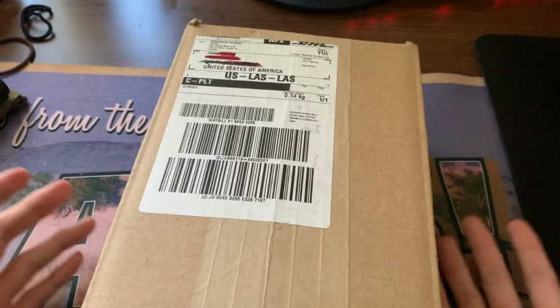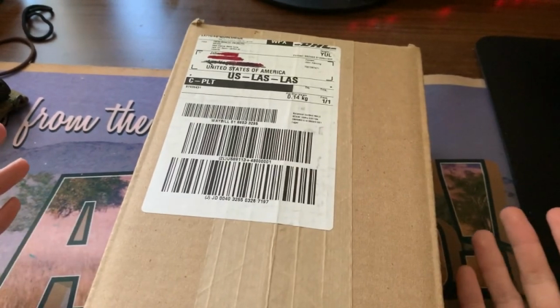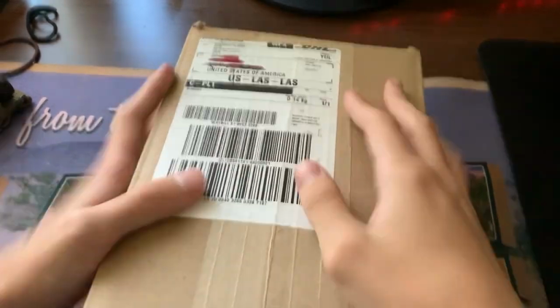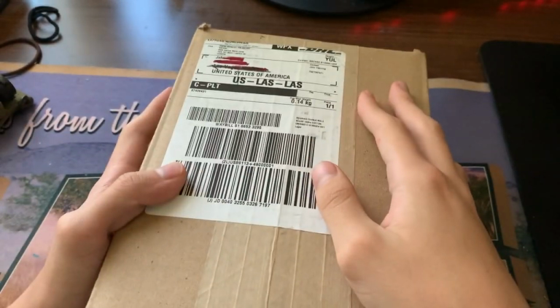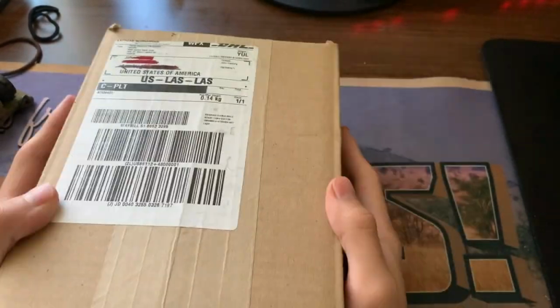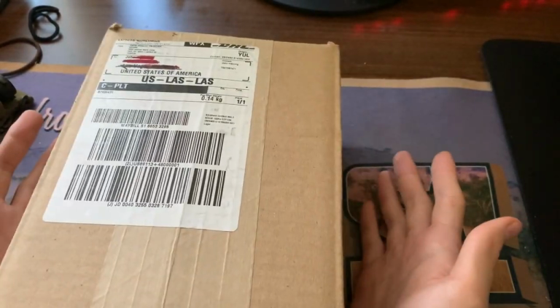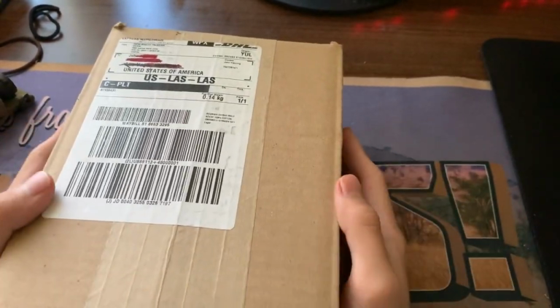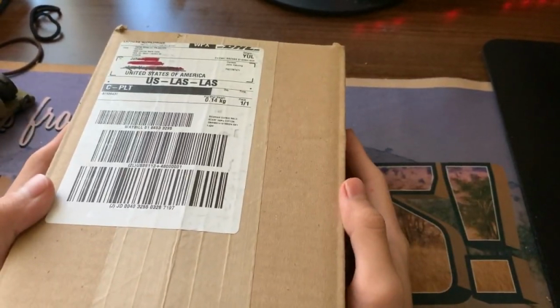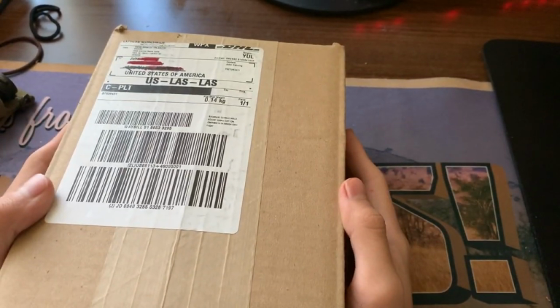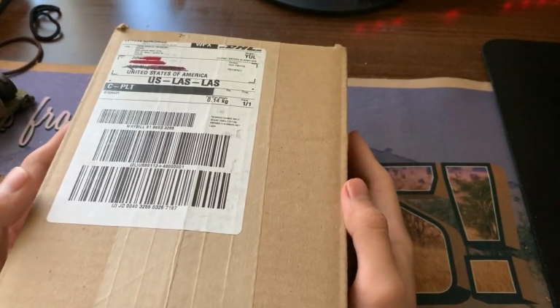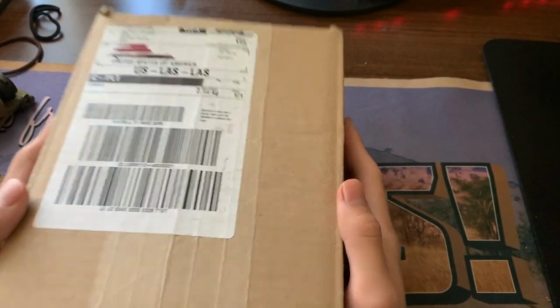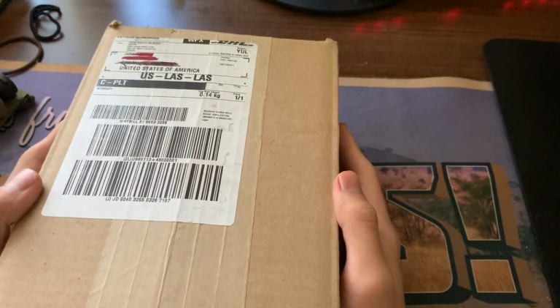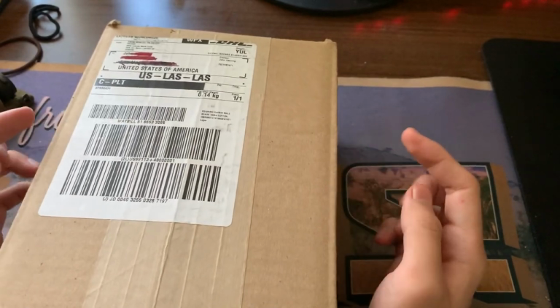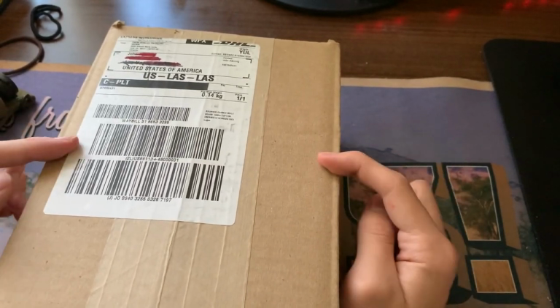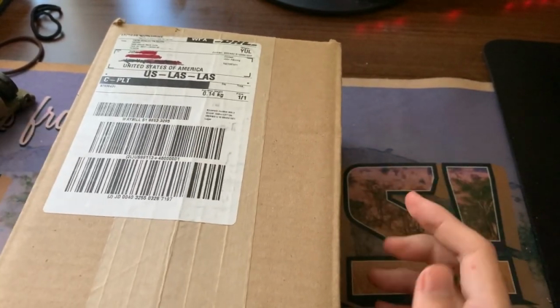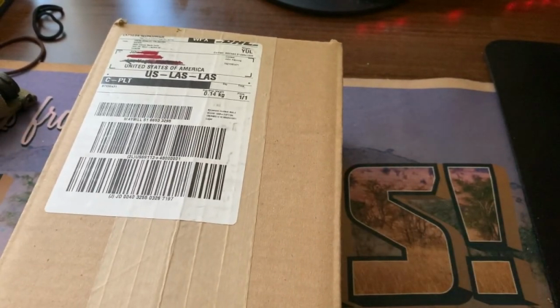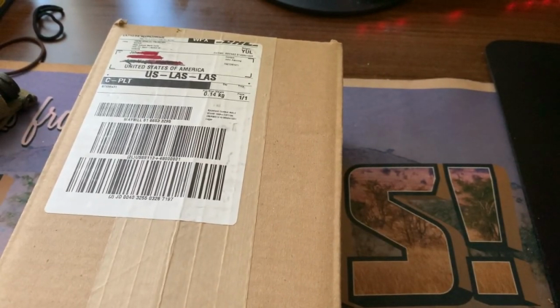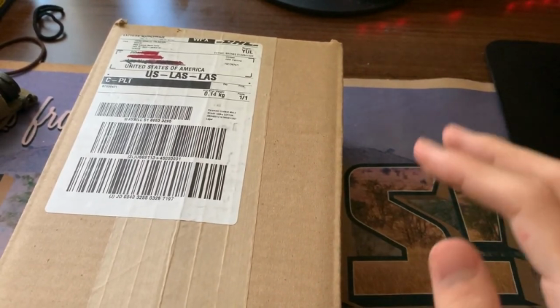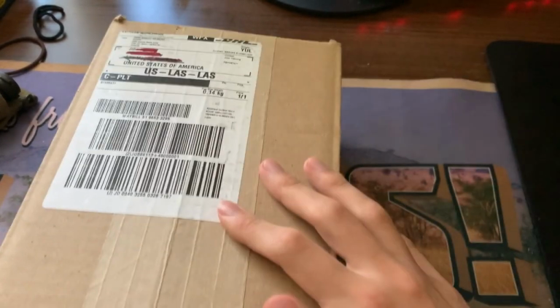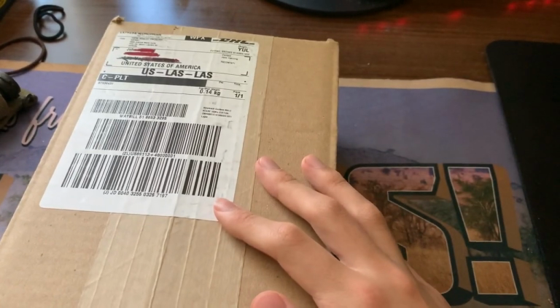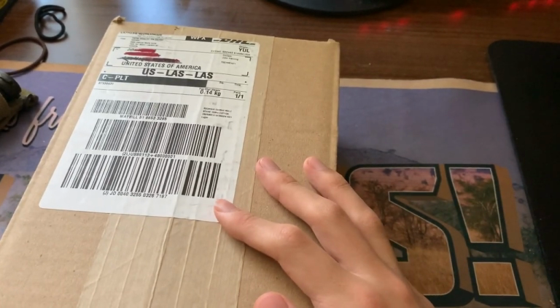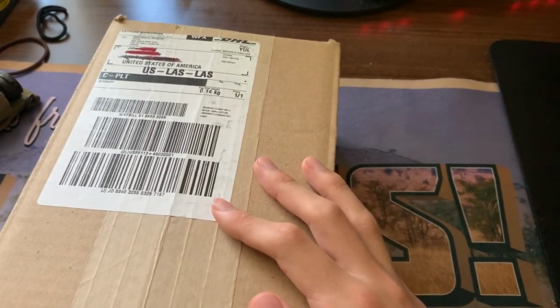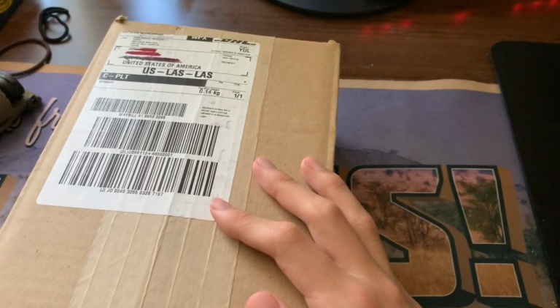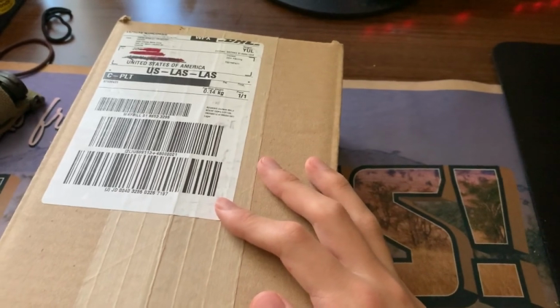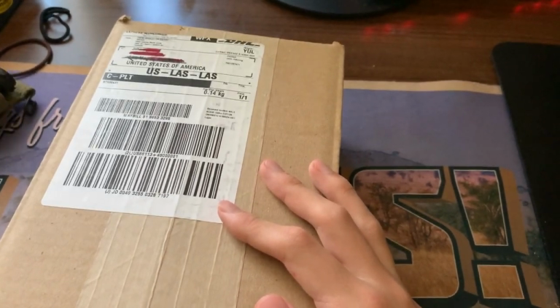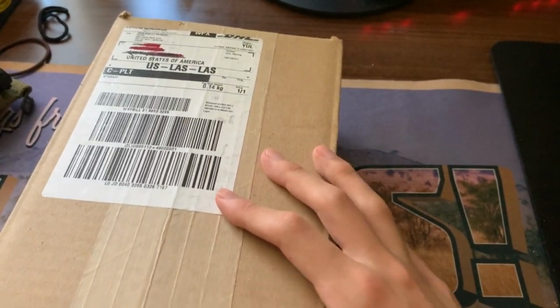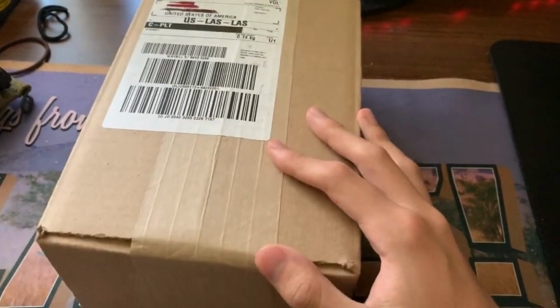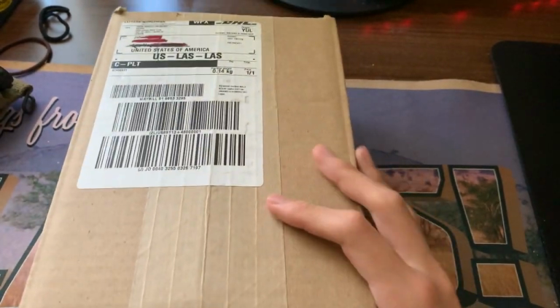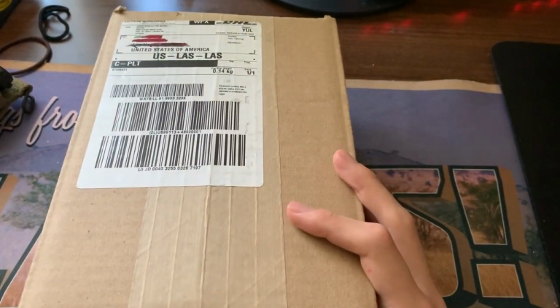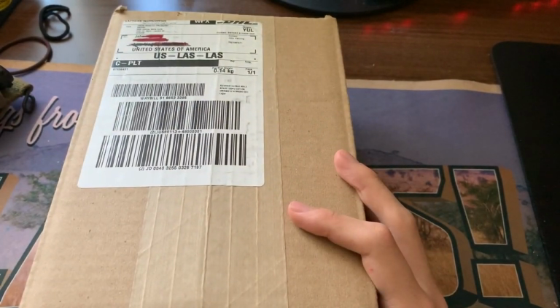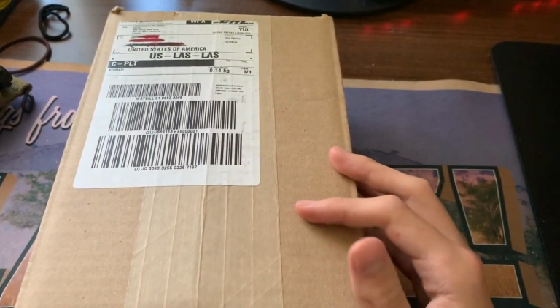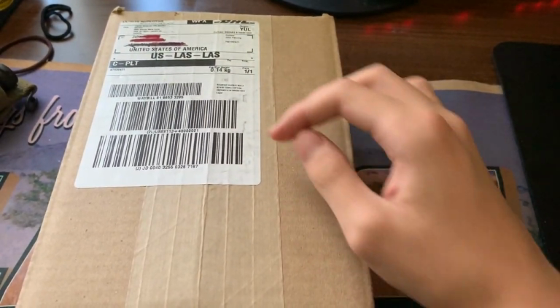Yo, what's up guys. So I've done a lot of dumb stuff, but this is definitely one of them. I'm gonna be unboxing my Off-White mask that I bought from Ssense.com.